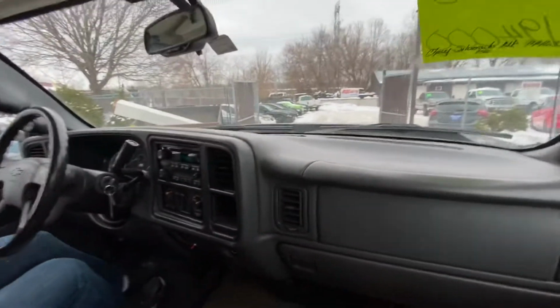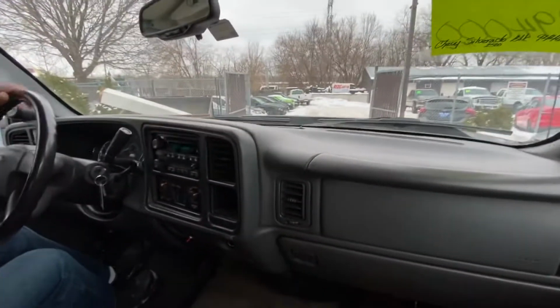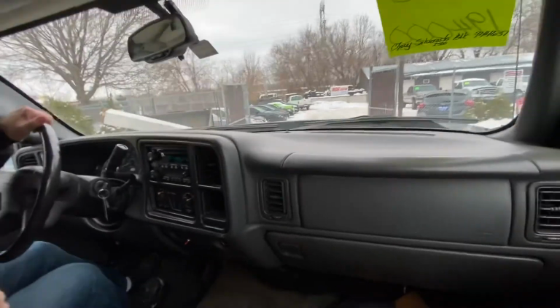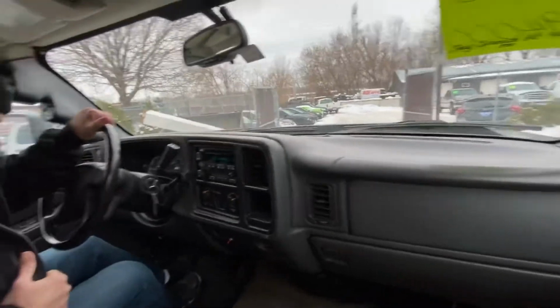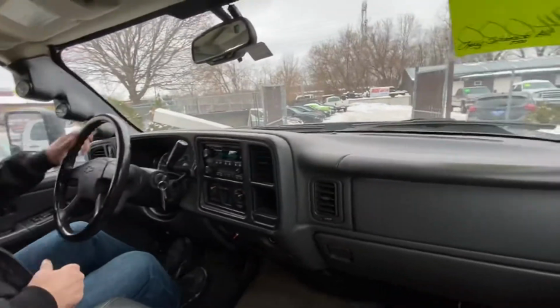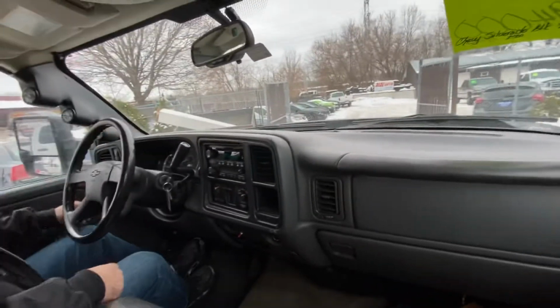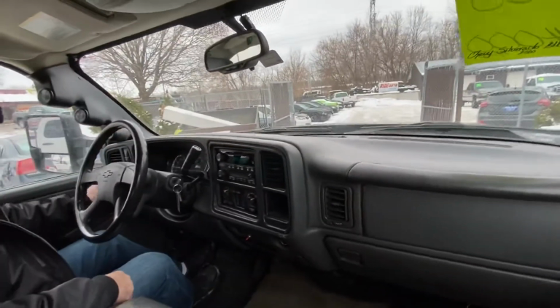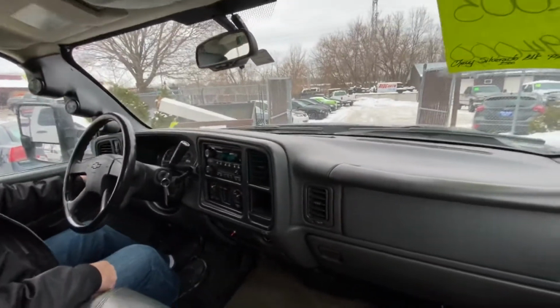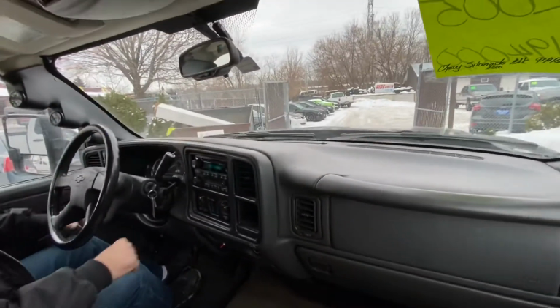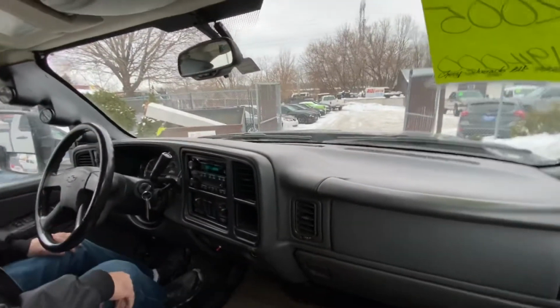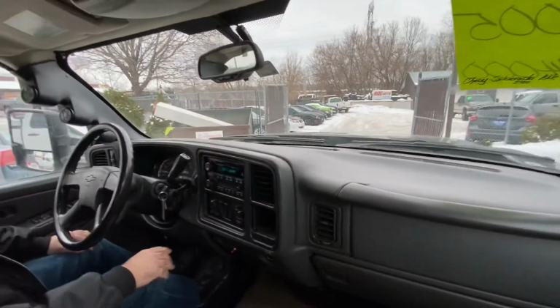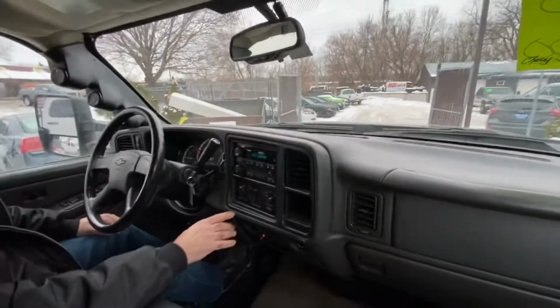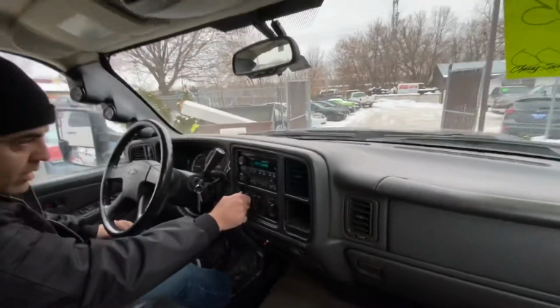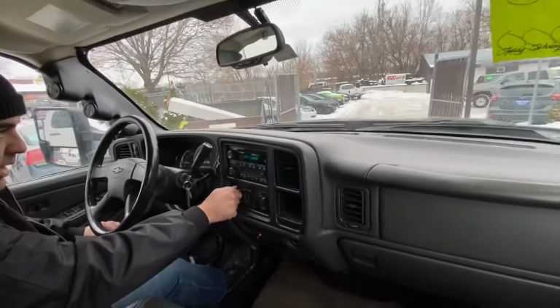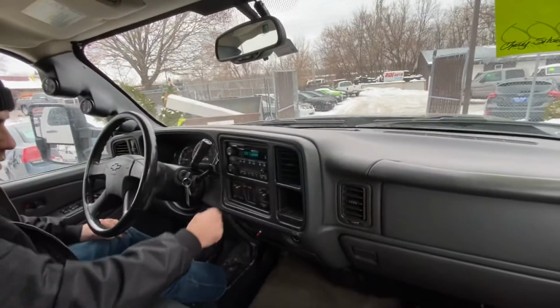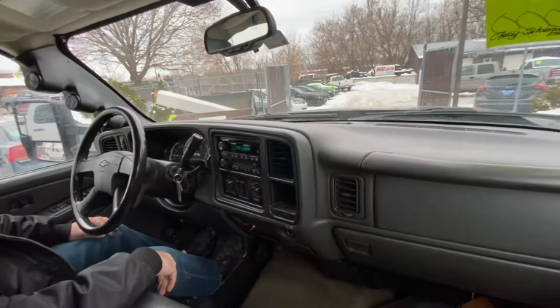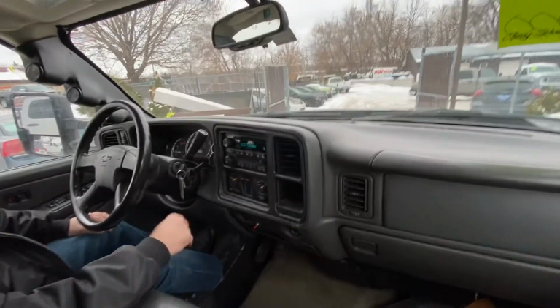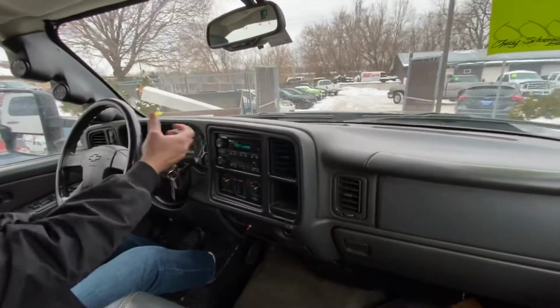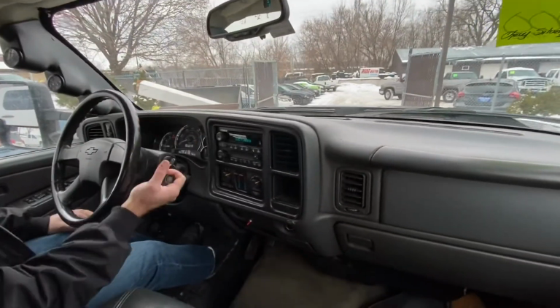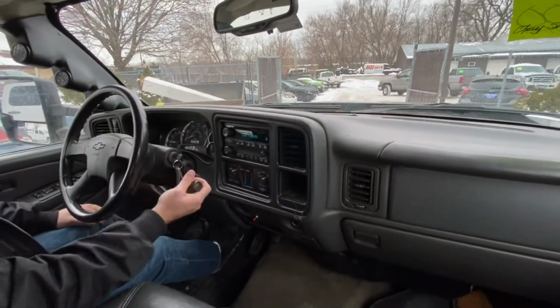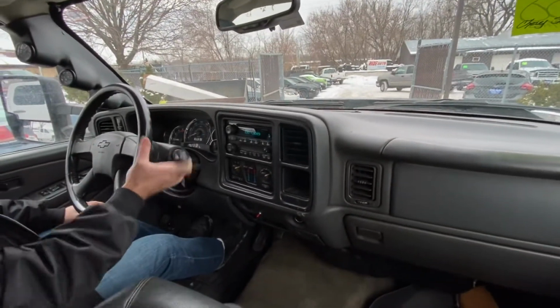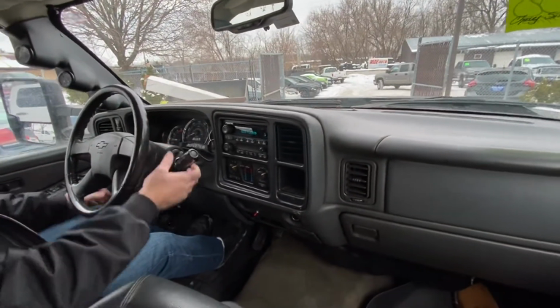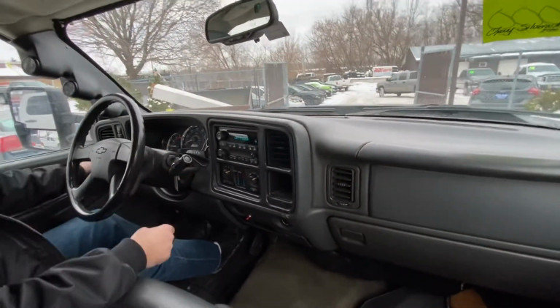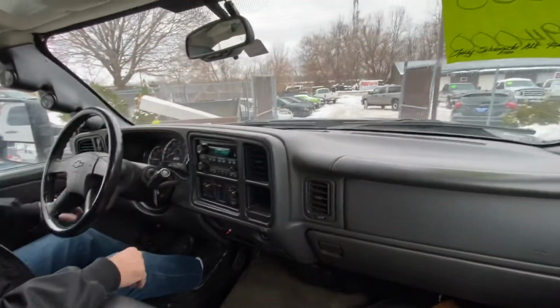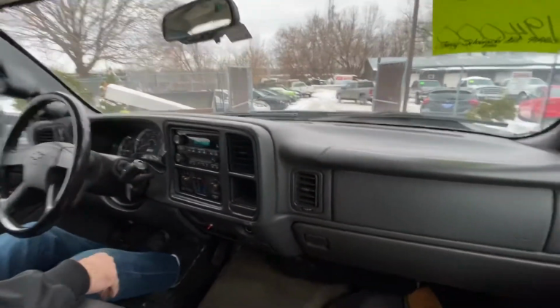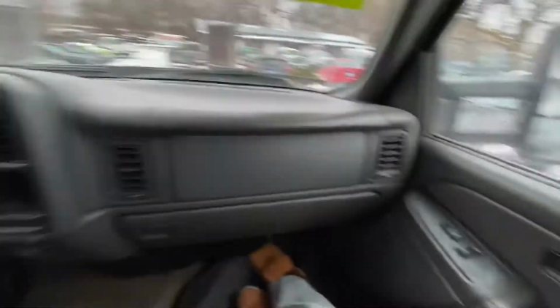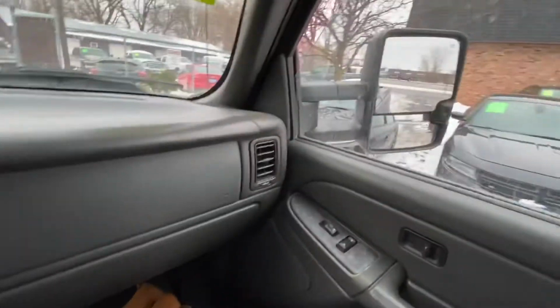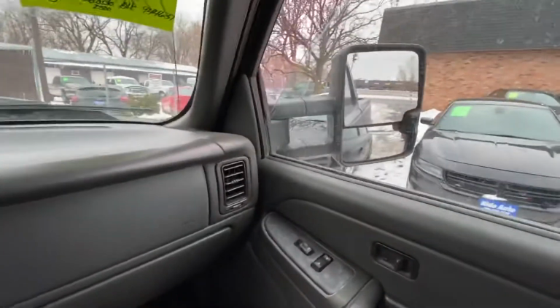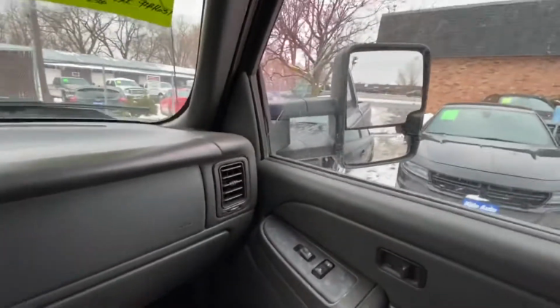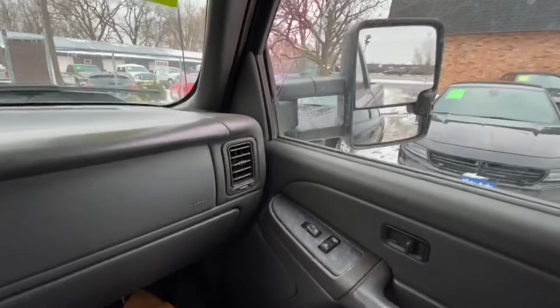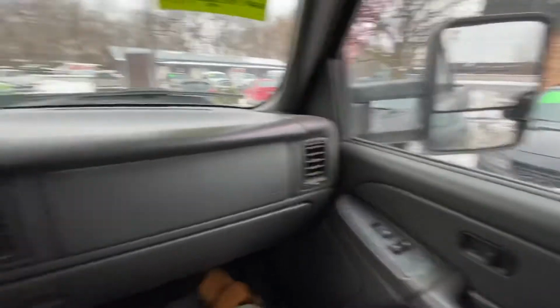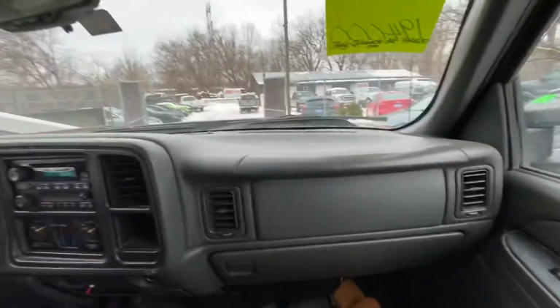Welcome inside the Silverado. Let's test the heat real quick. The automatic transmission goes from gear to gear without any delays. All the power windows, mirrors, and door locks are fully functional.